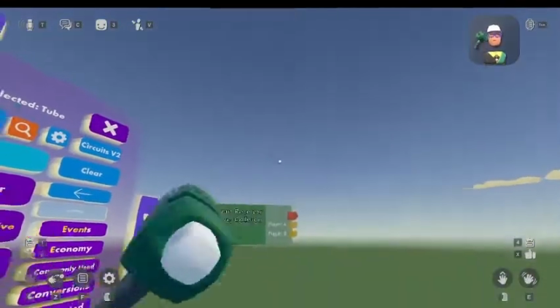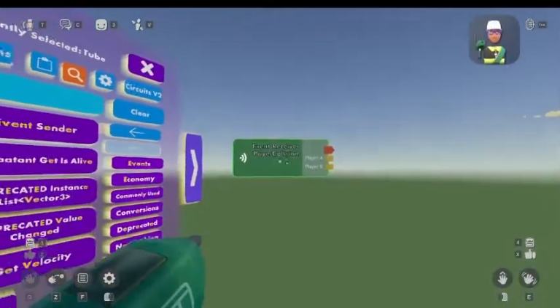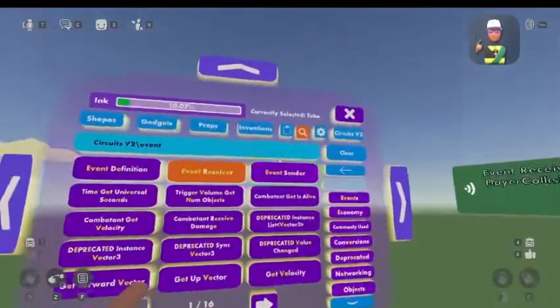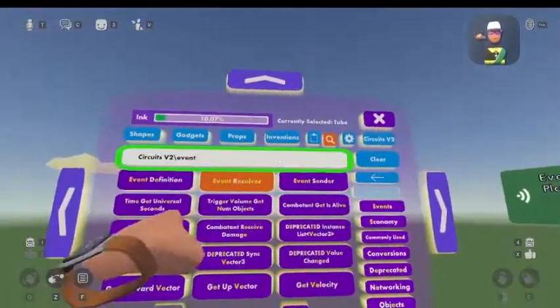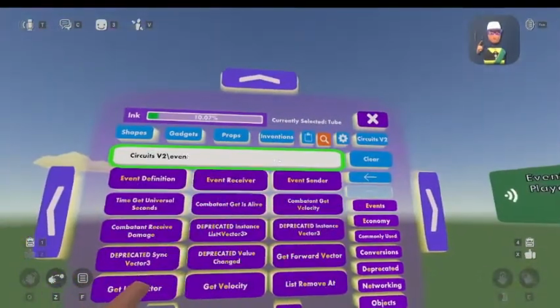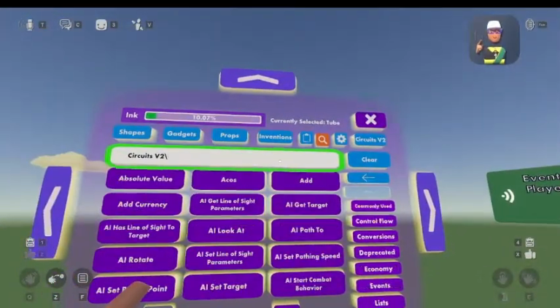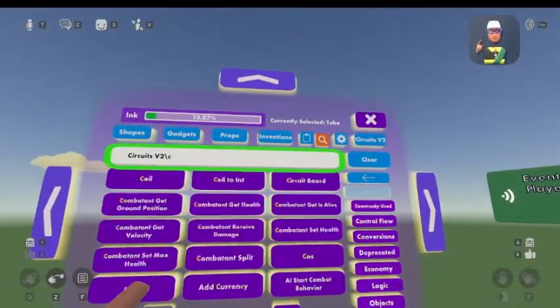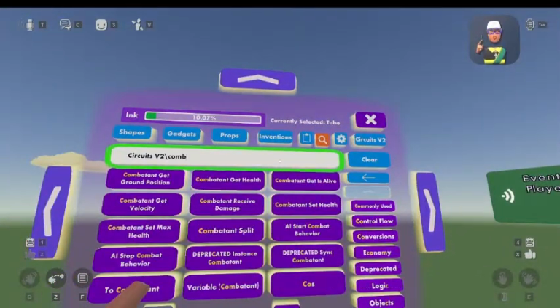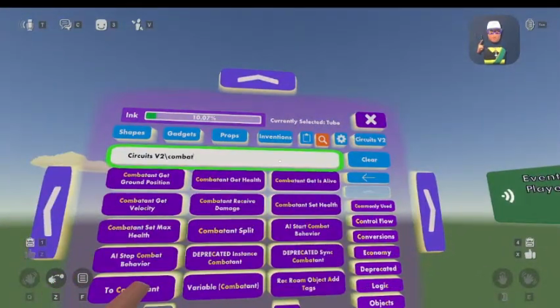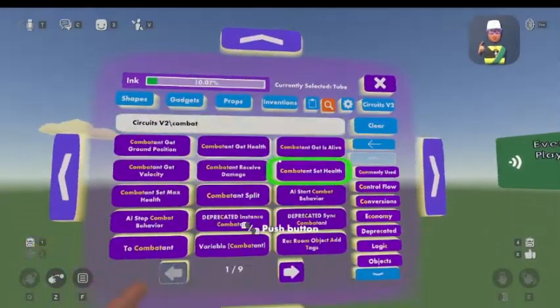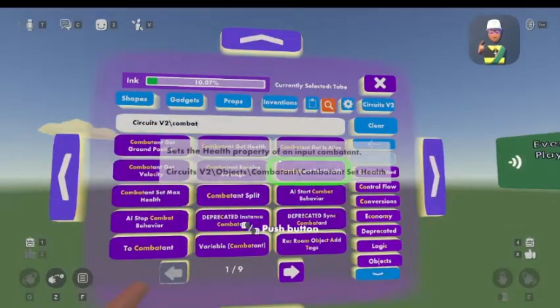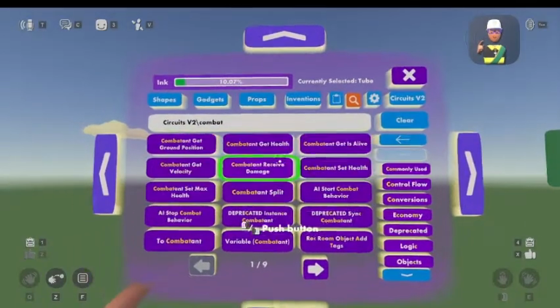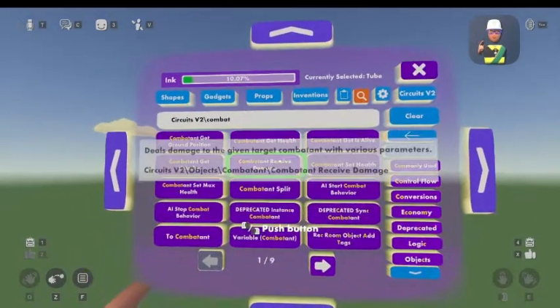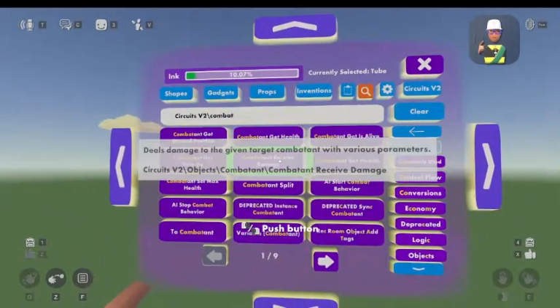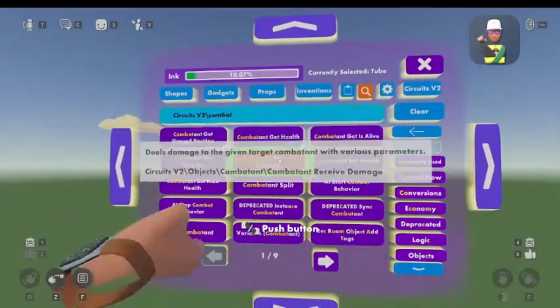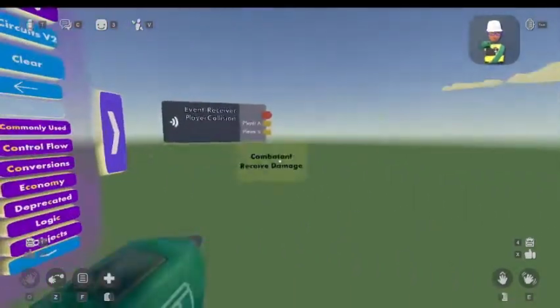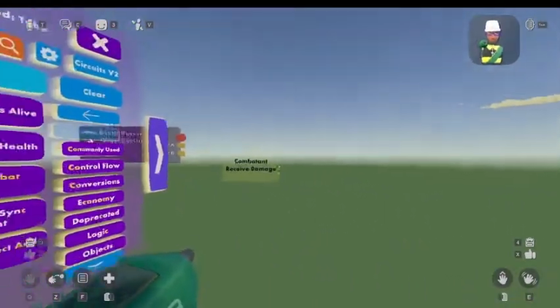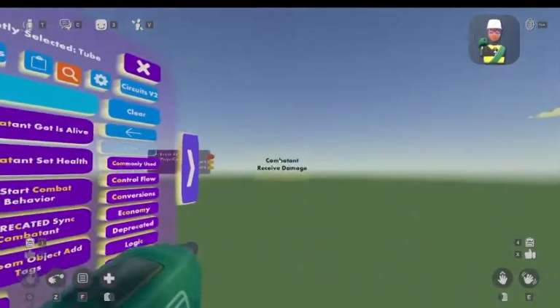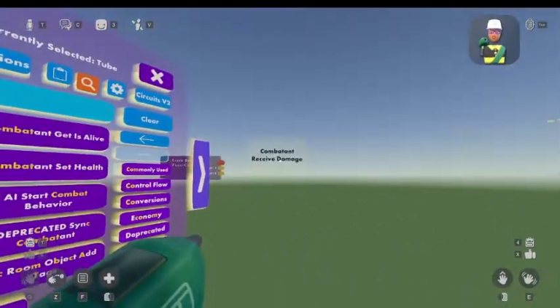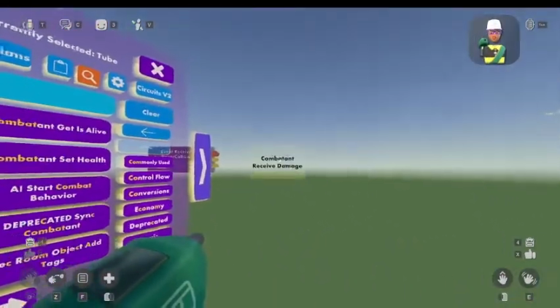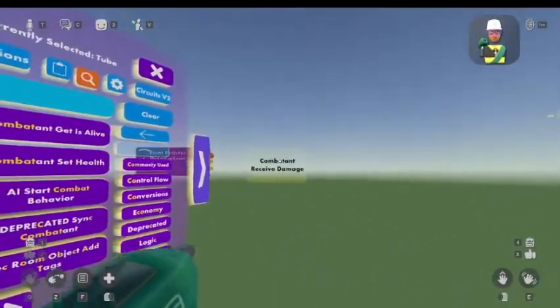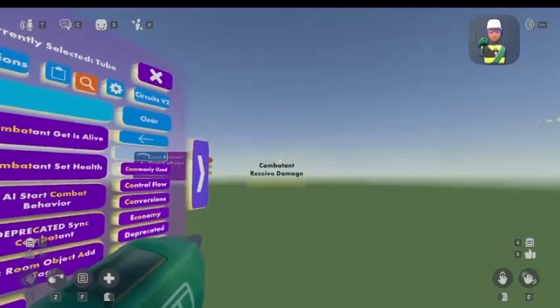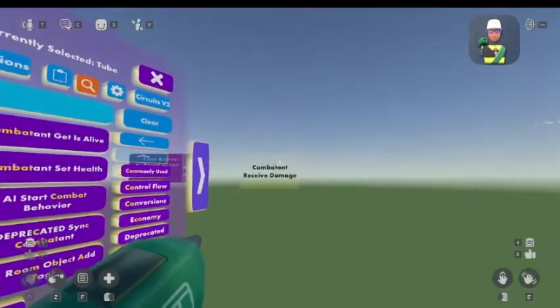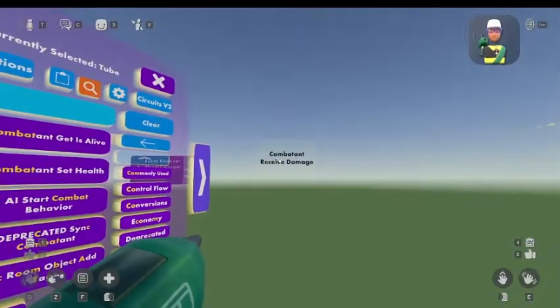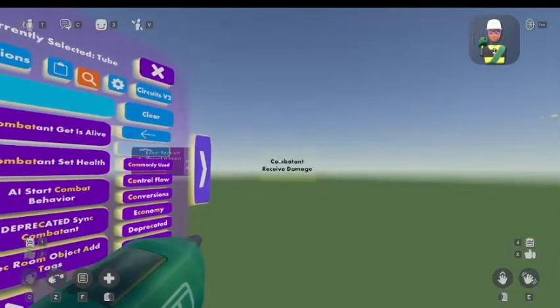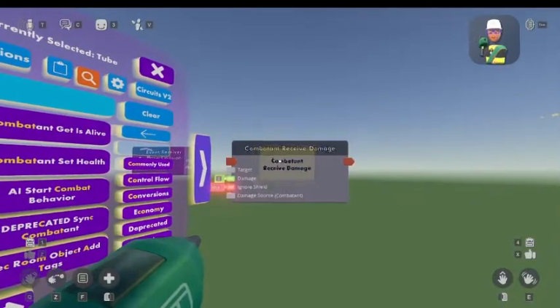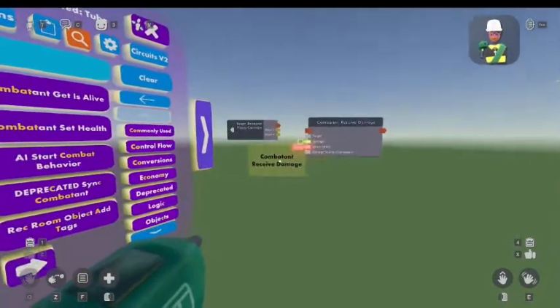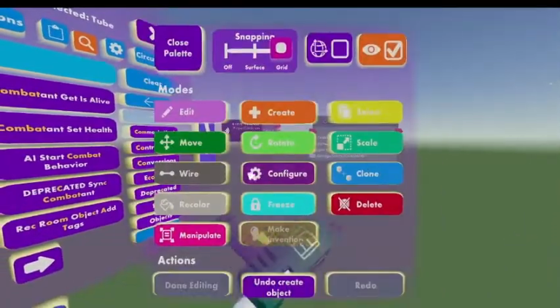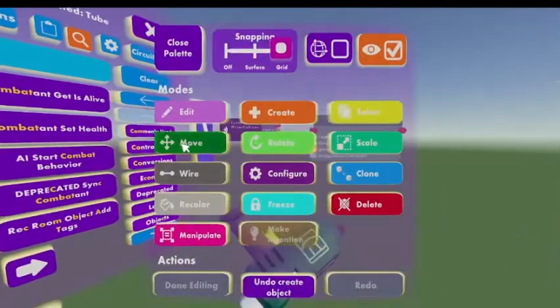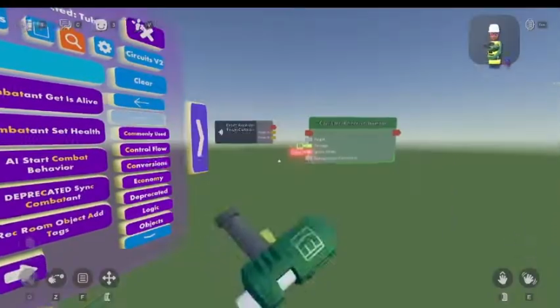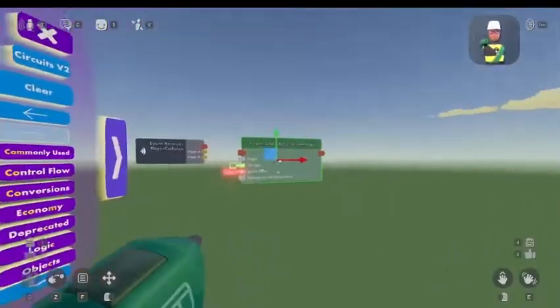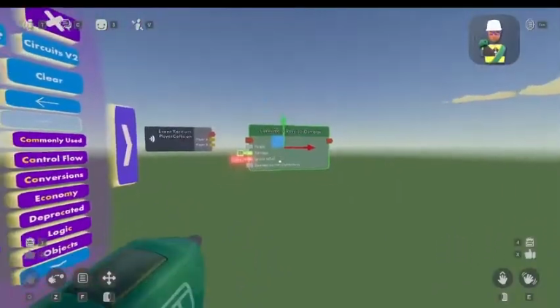Now that you have your event receiver, you're going to want to search combat. You should find combat receive damage. Don't spawn it too close because this chip is big, so spawn it a little bit farther. We might need to move it back a little.